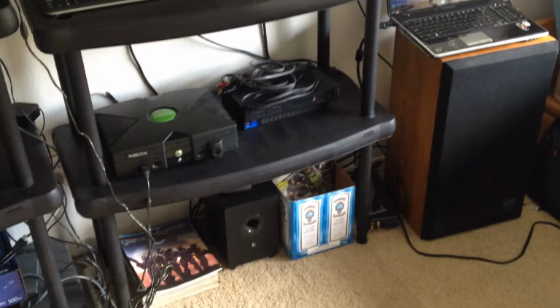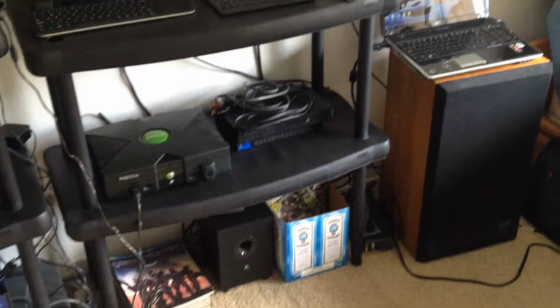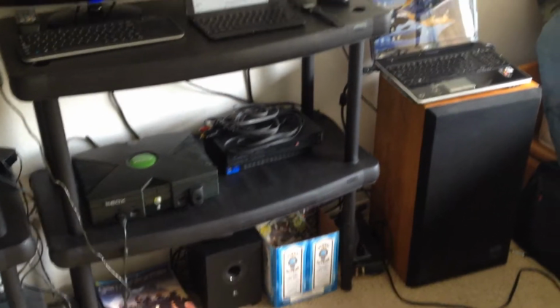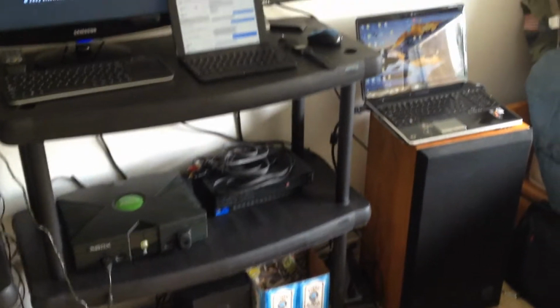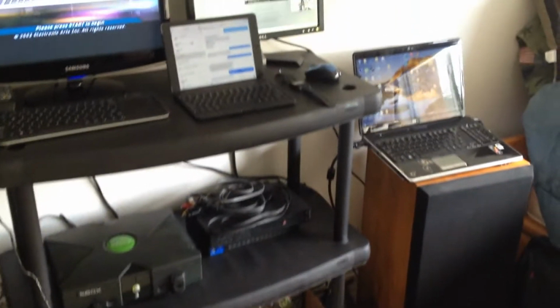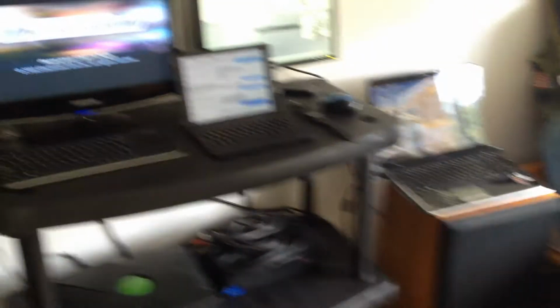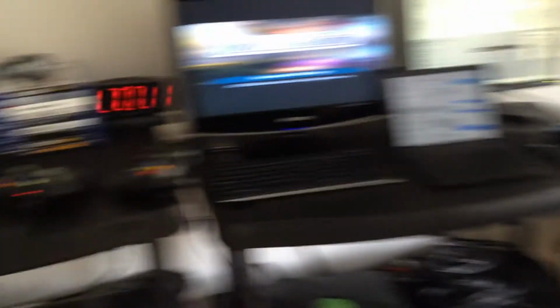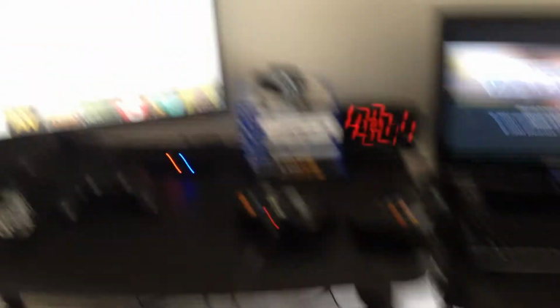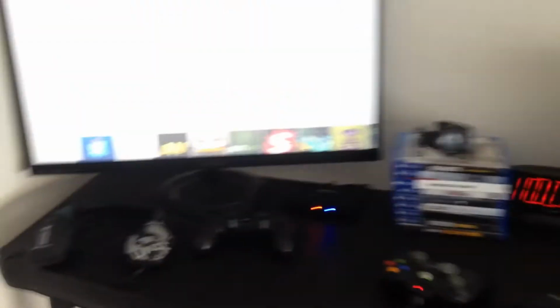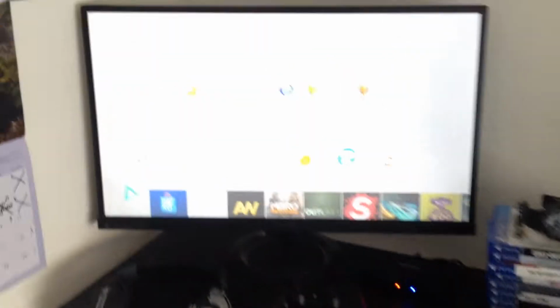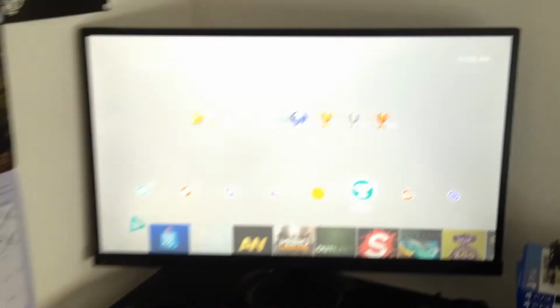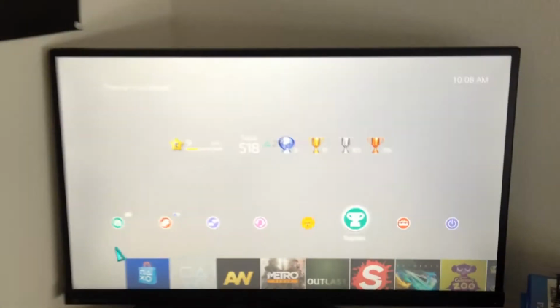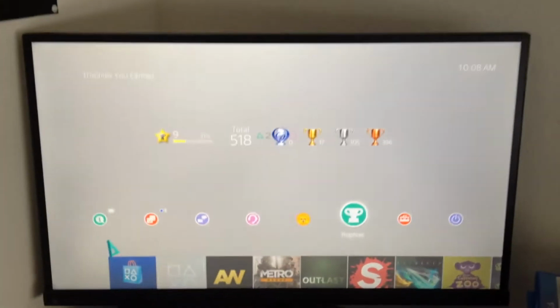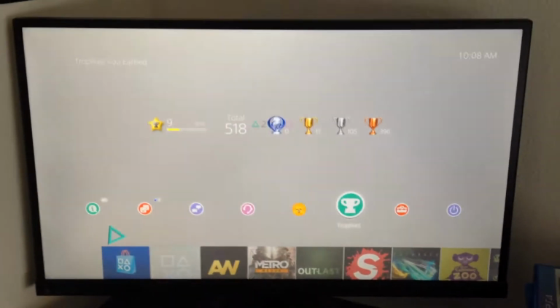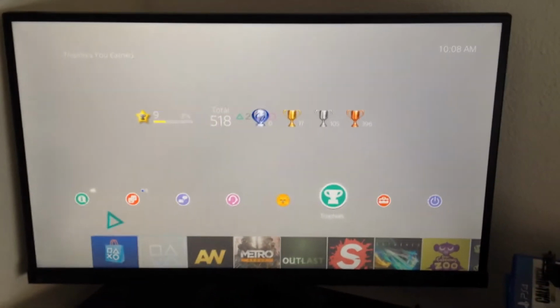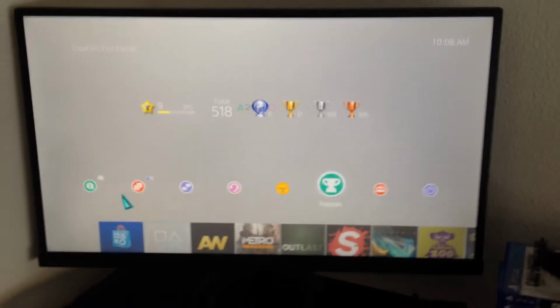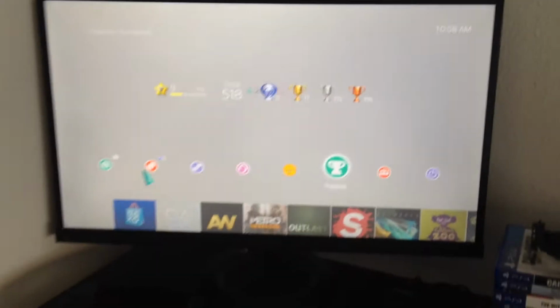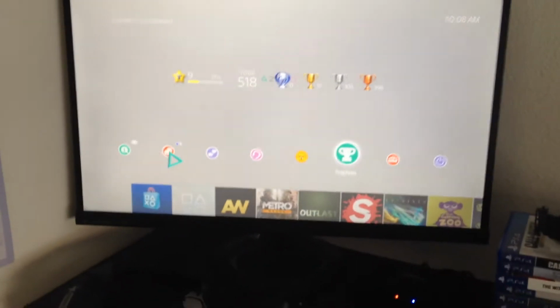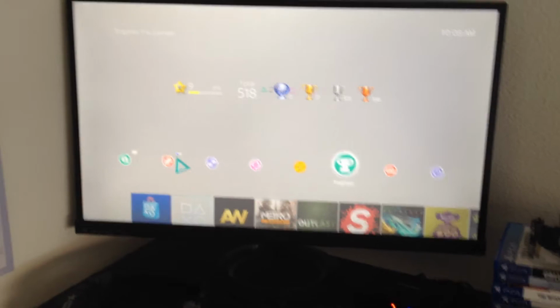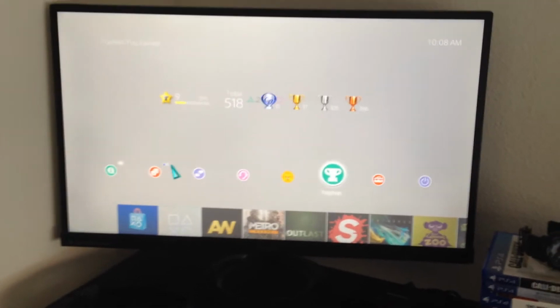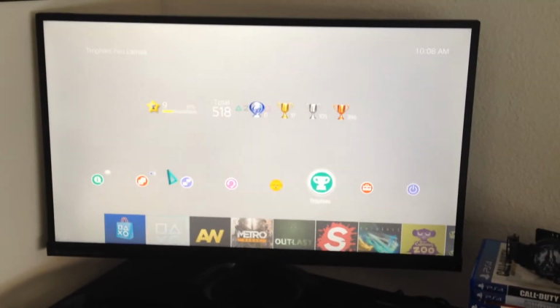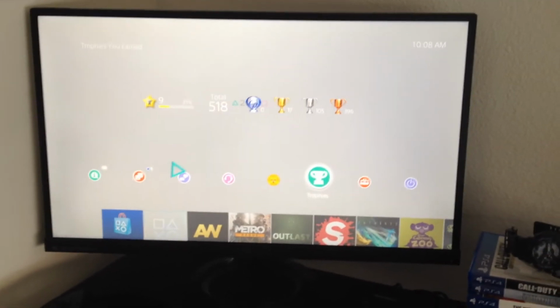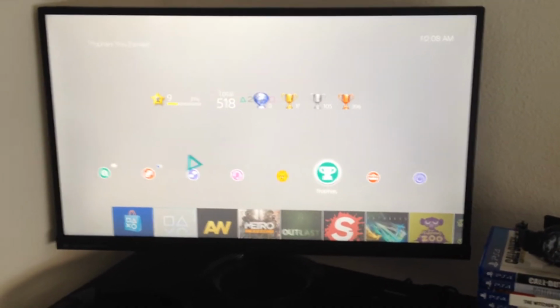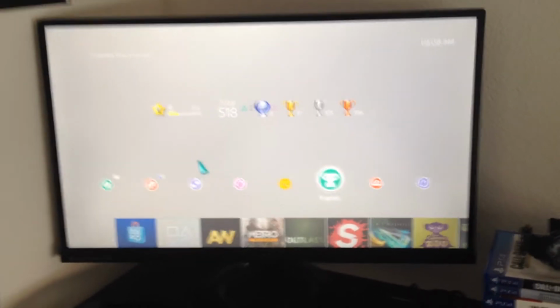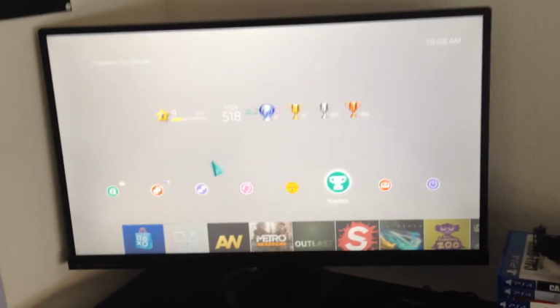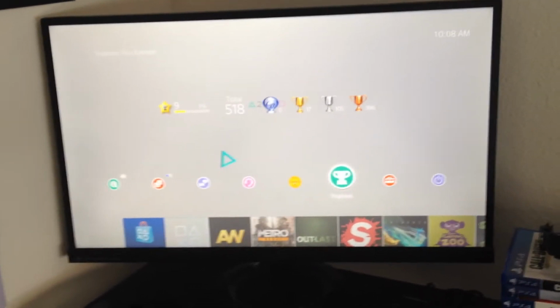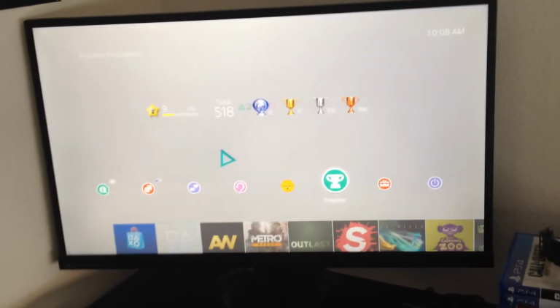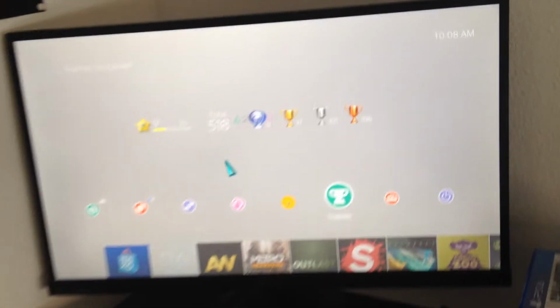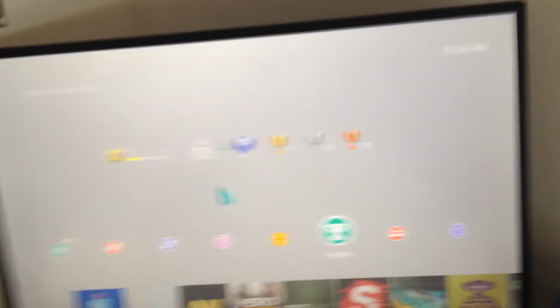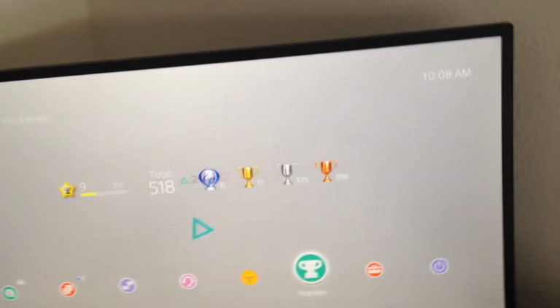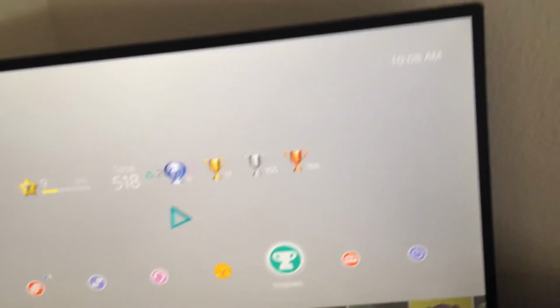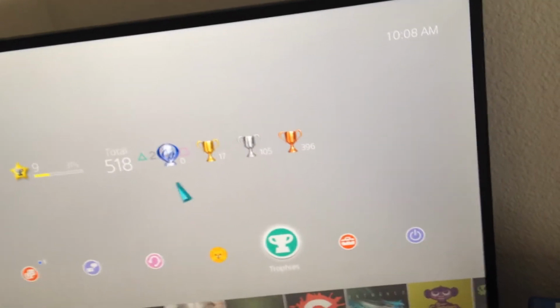So let's start from the left I guess. I got the PS4 hooked up into my 27 inch ASUS — pretty good, I love this screen.